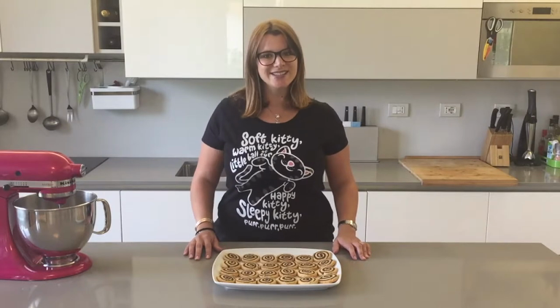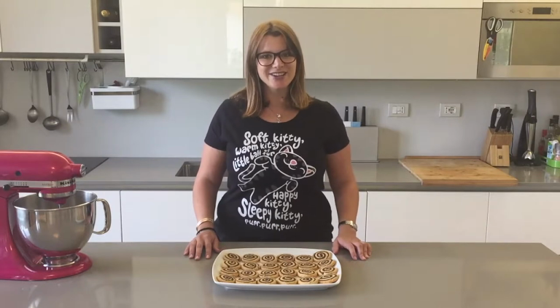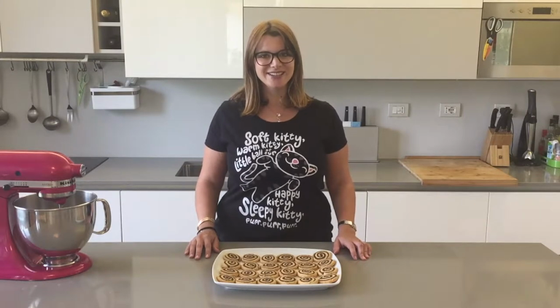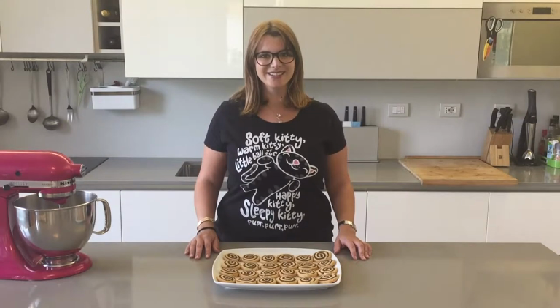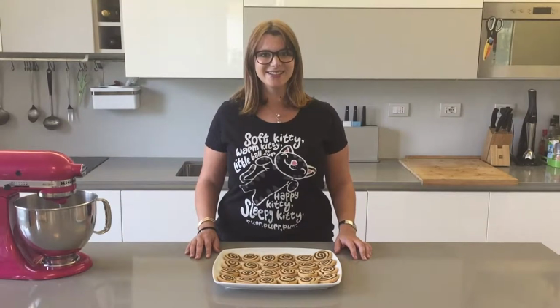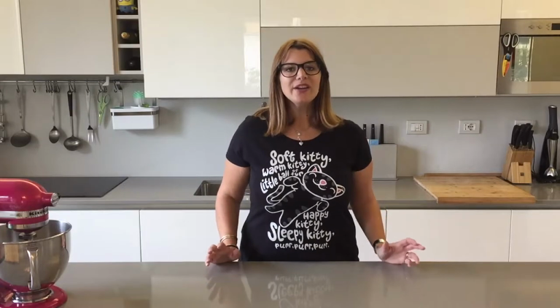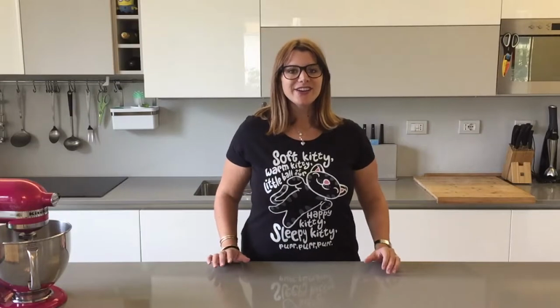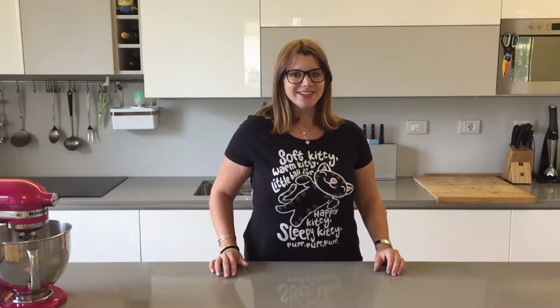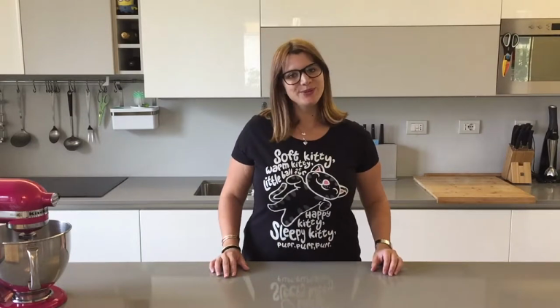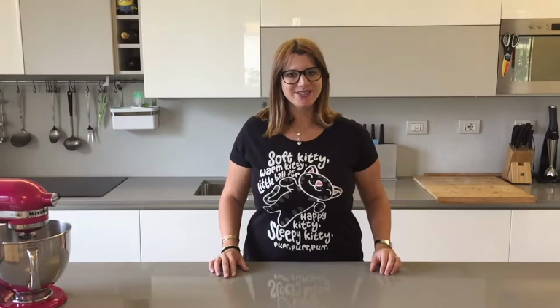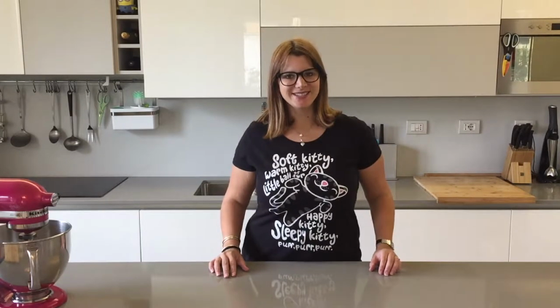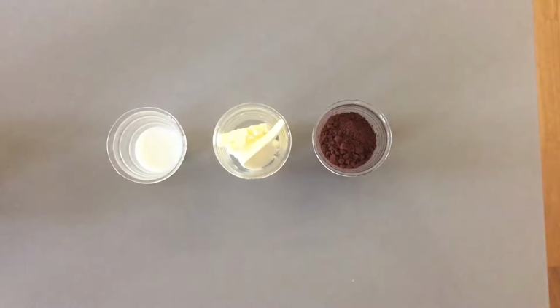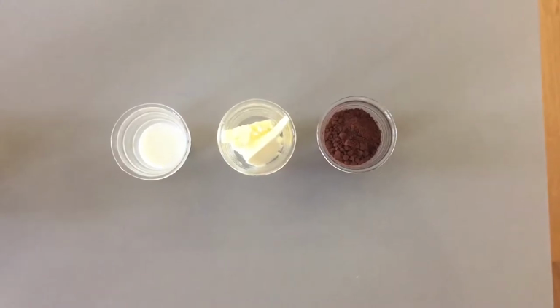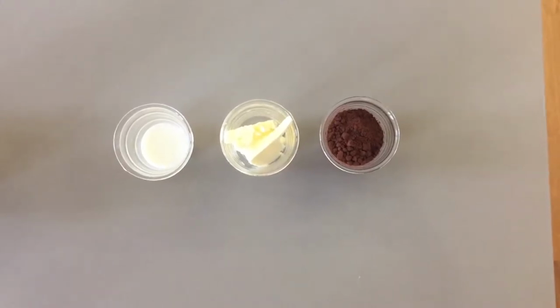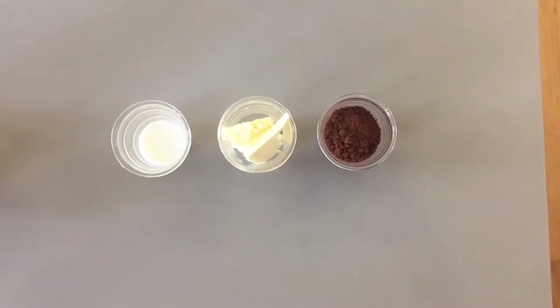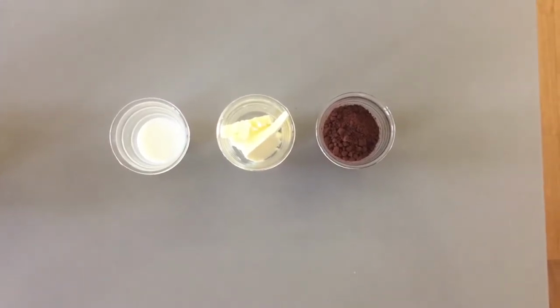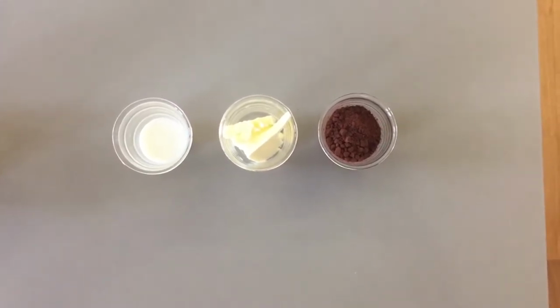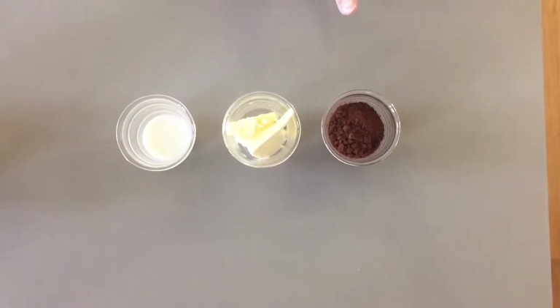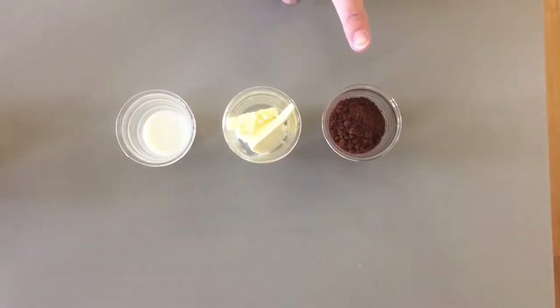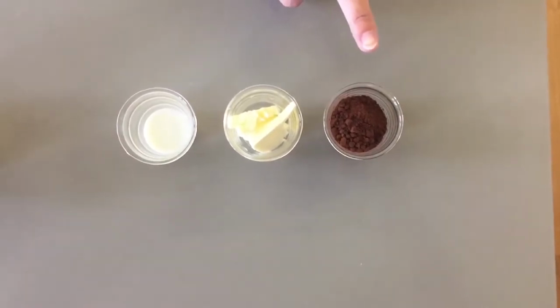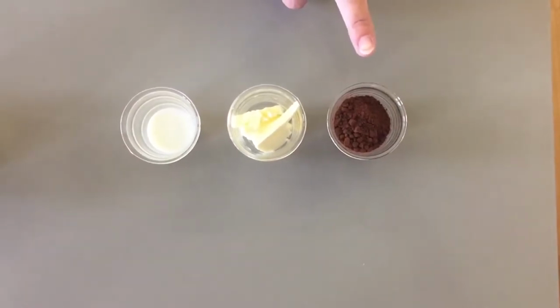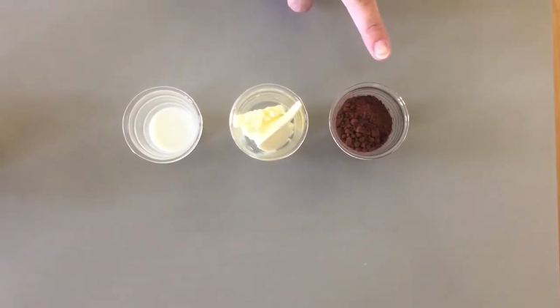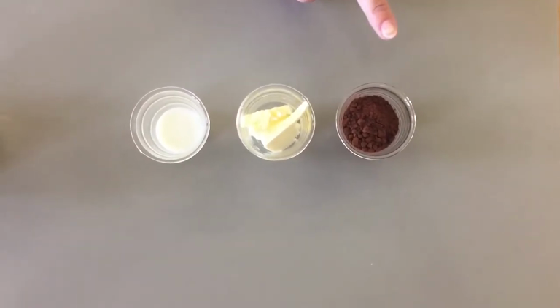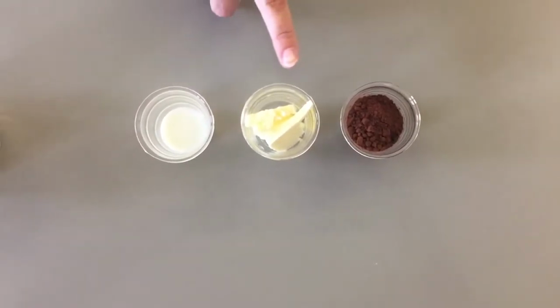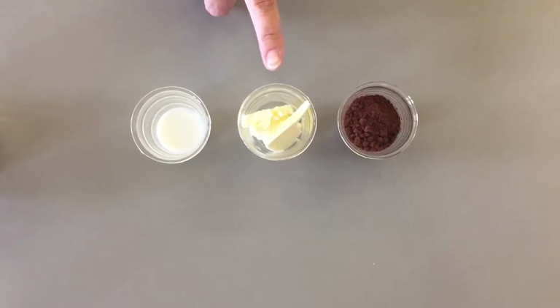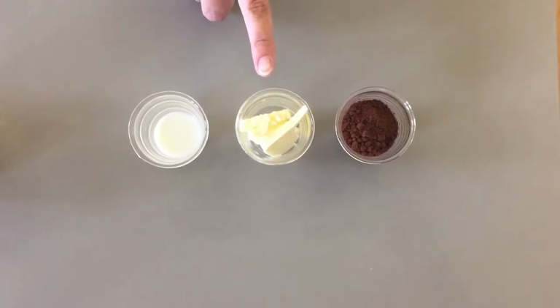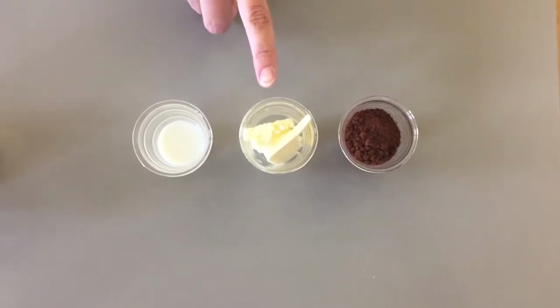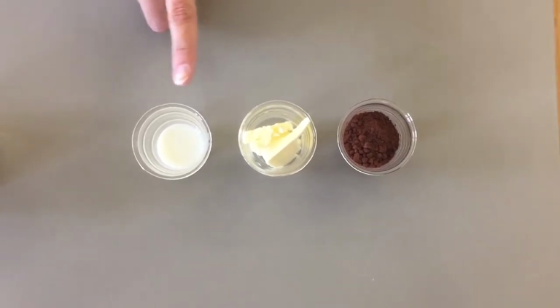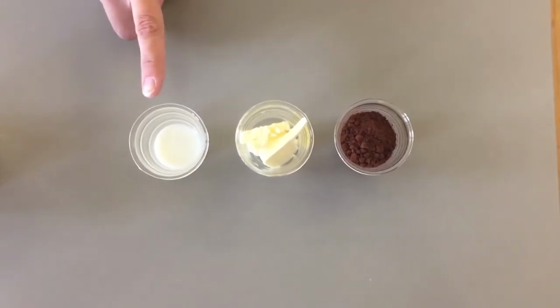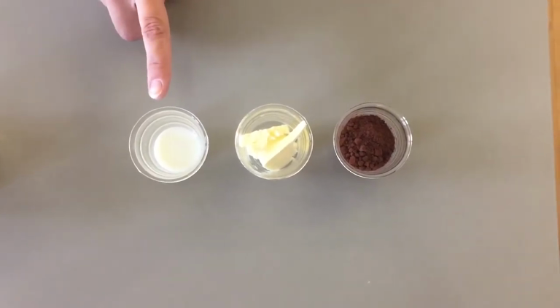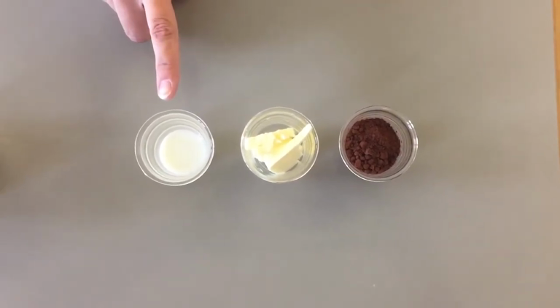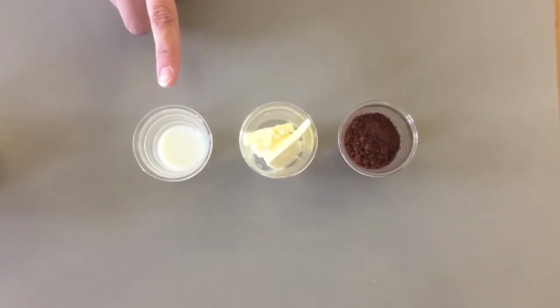So let's get started. You're going to need two doughs. For your chocolate bit you'll need 15 grams of cocoa powder, 15 grams of butter, and 1 tablespoon of milk.